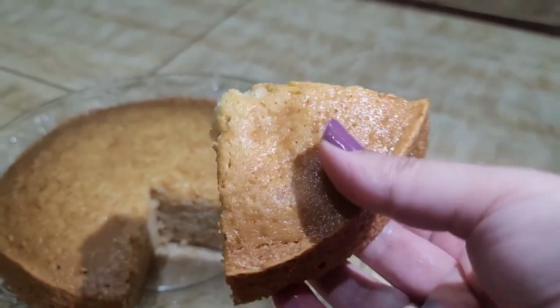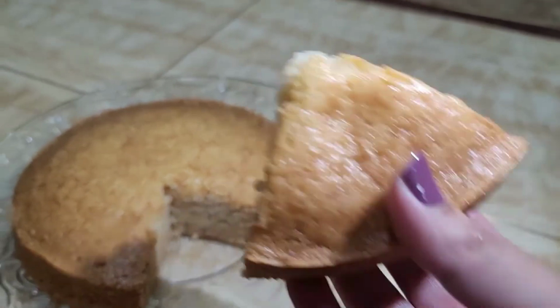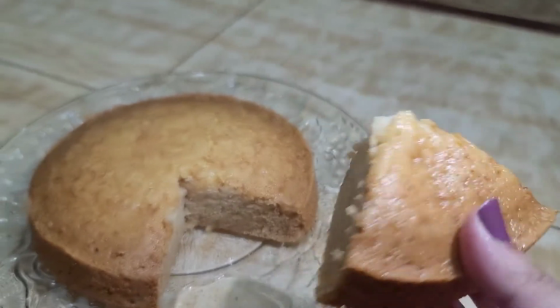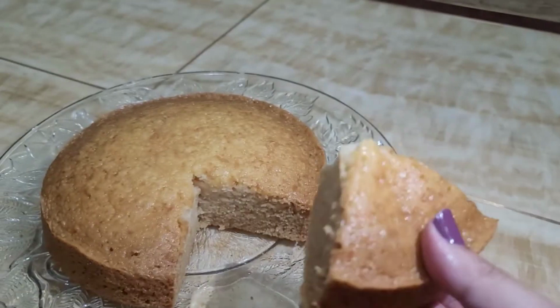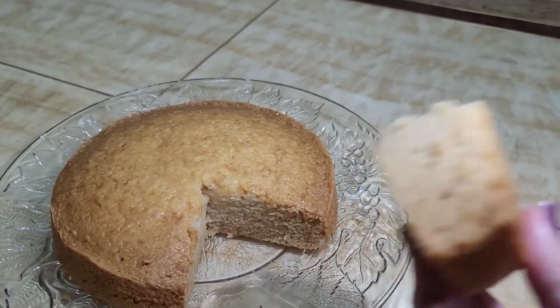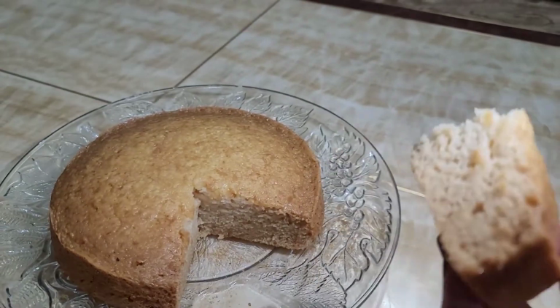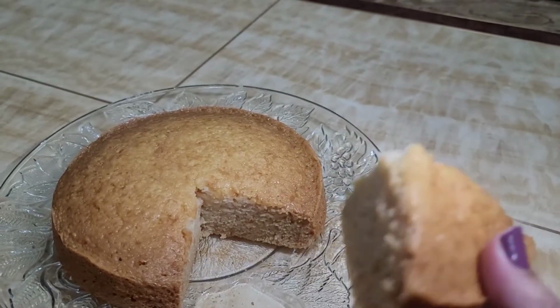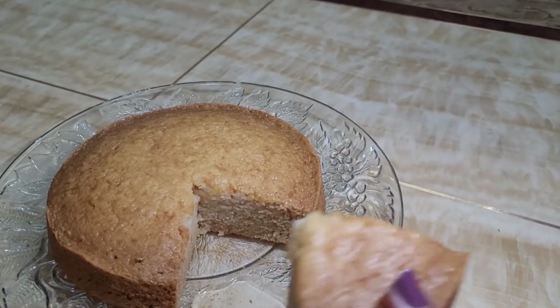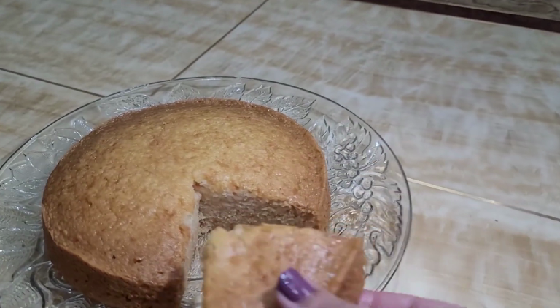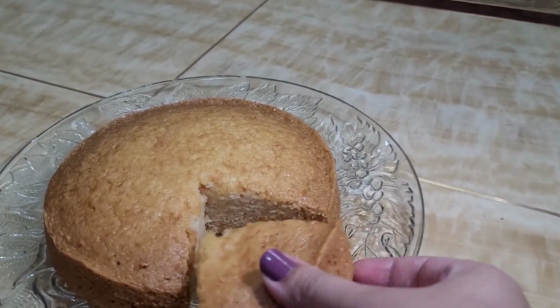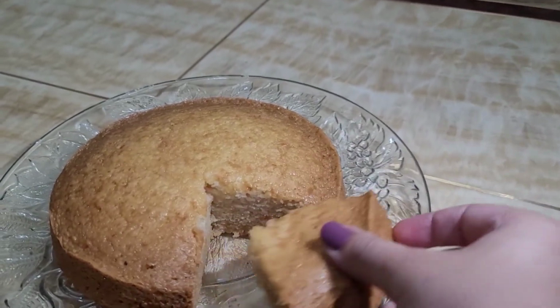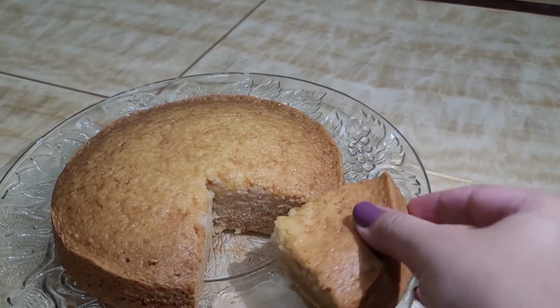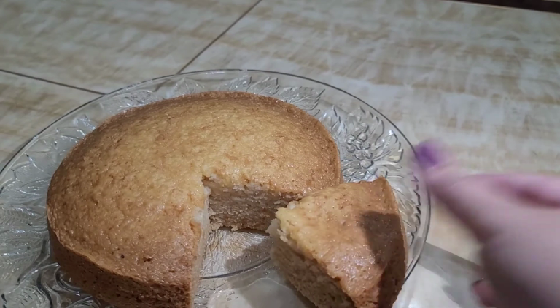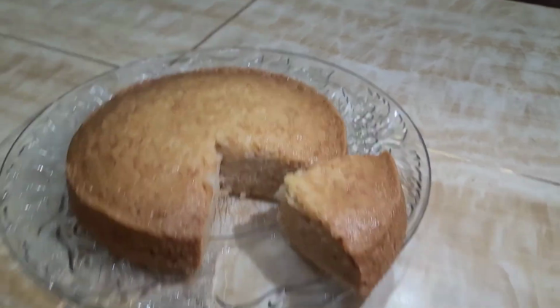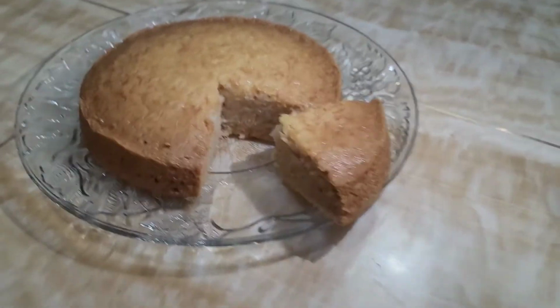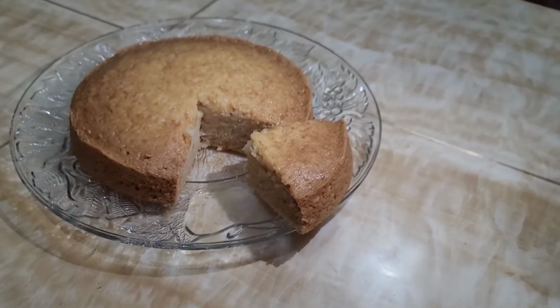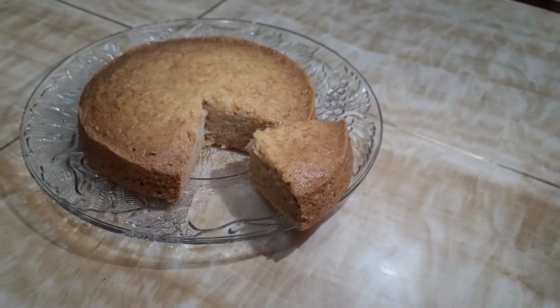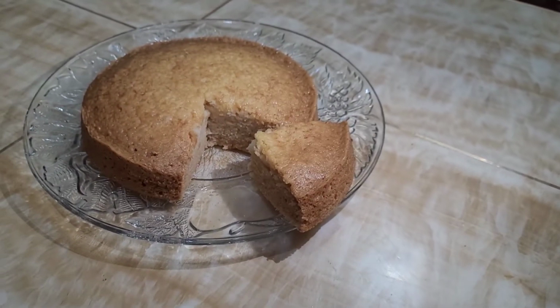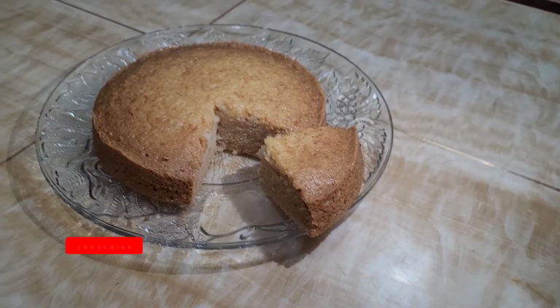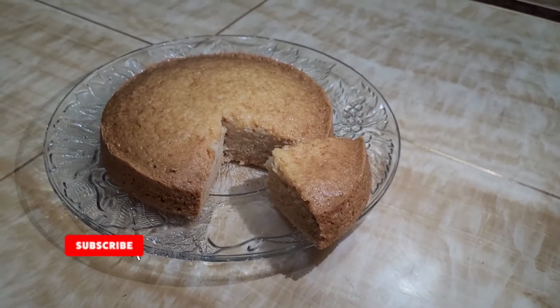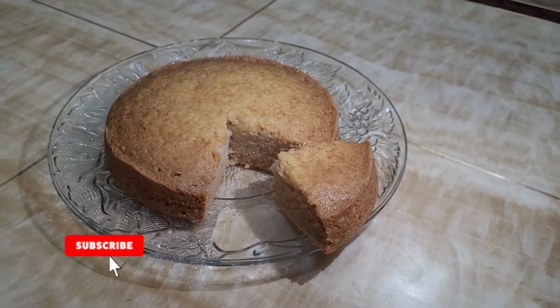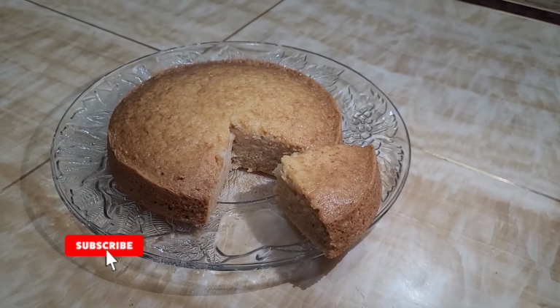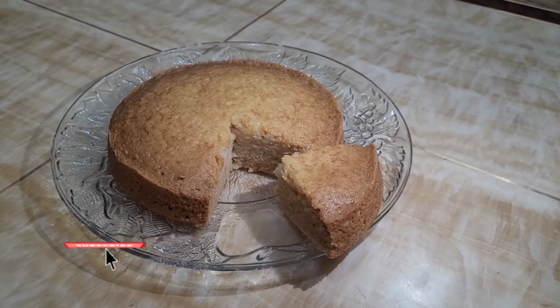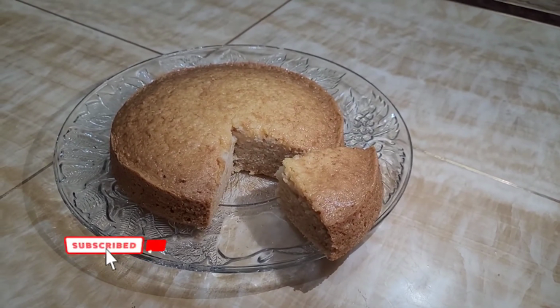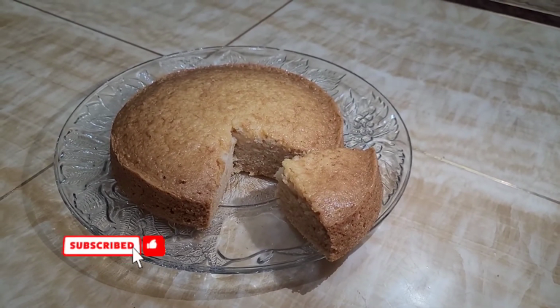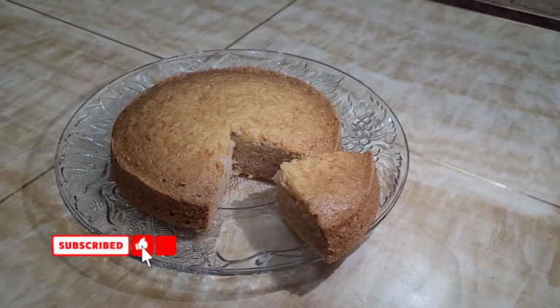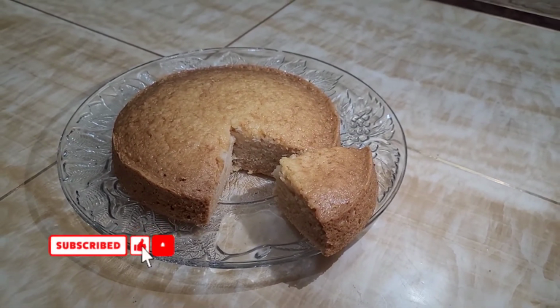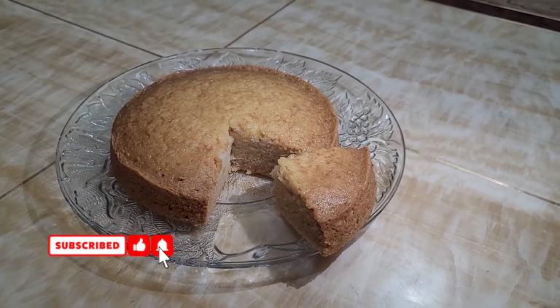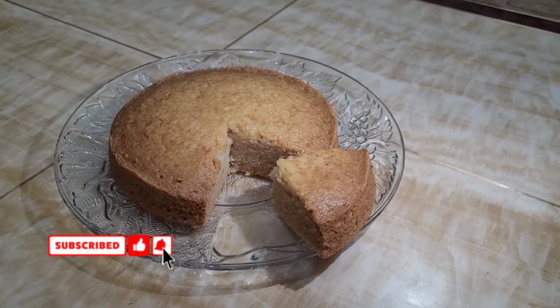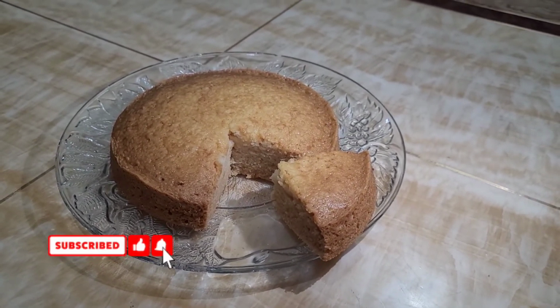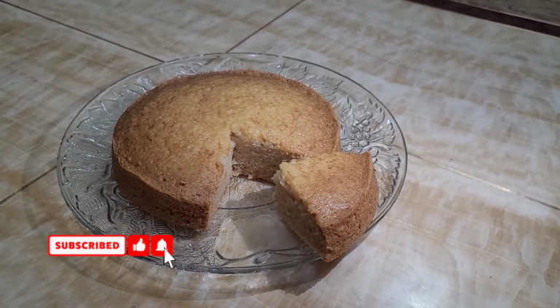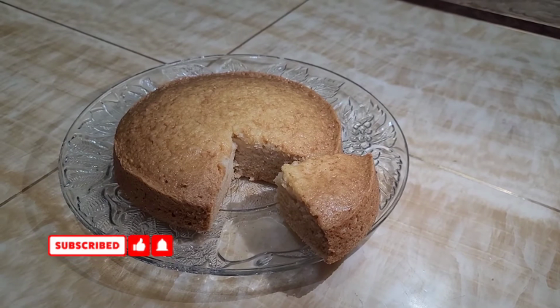I hope it will taste good. So this is it, guys. Hope you liked it. Do try the cake and let me know. Take care of yourself. Allah Hafiz.